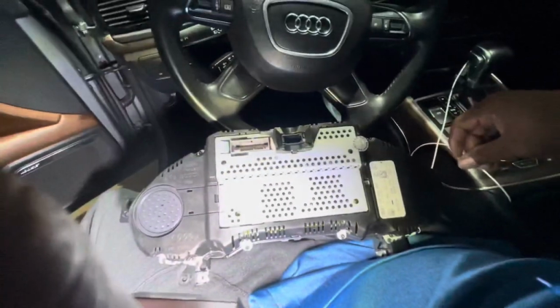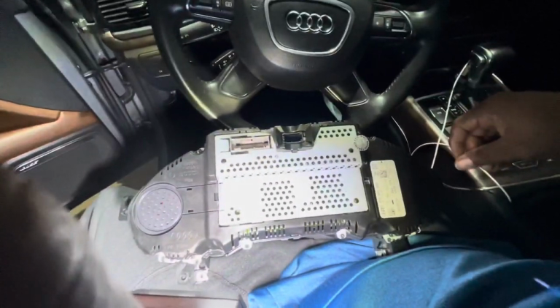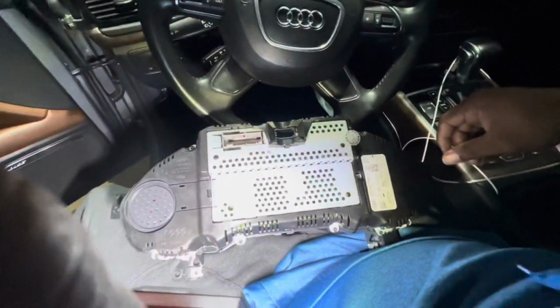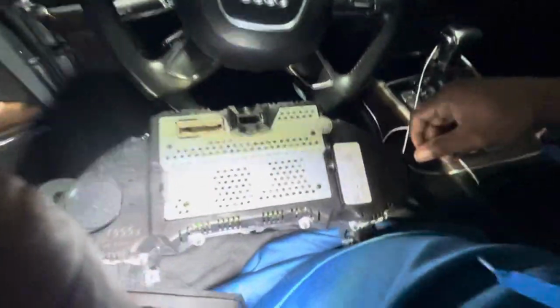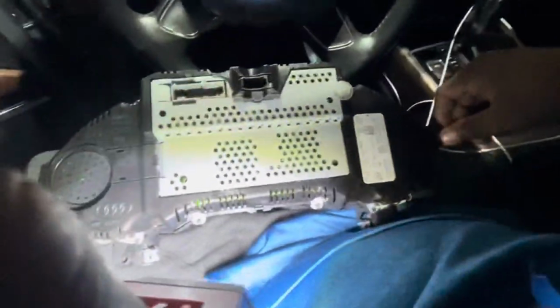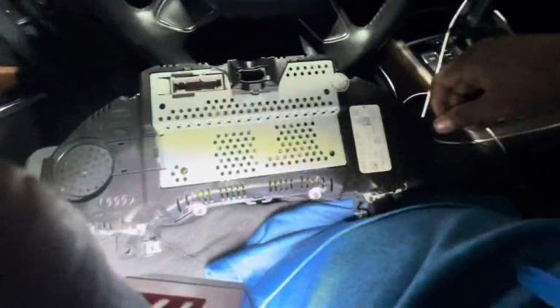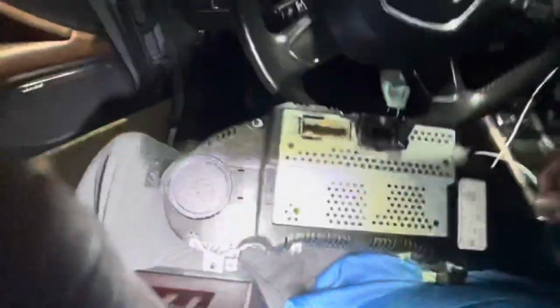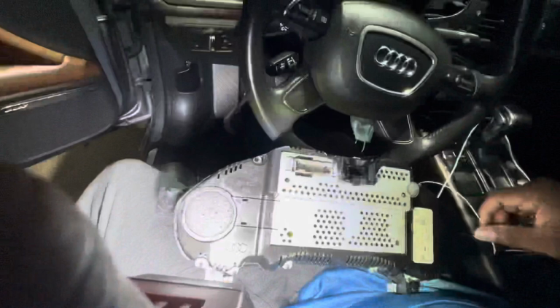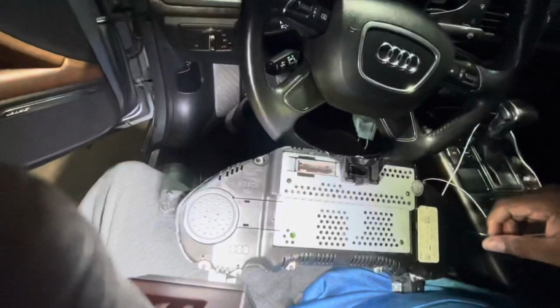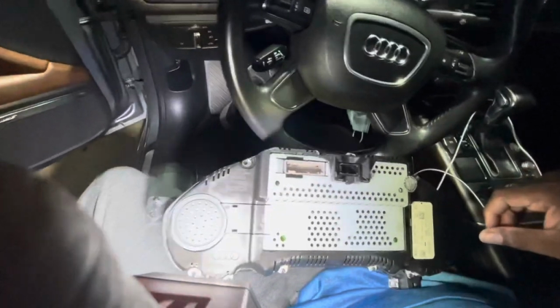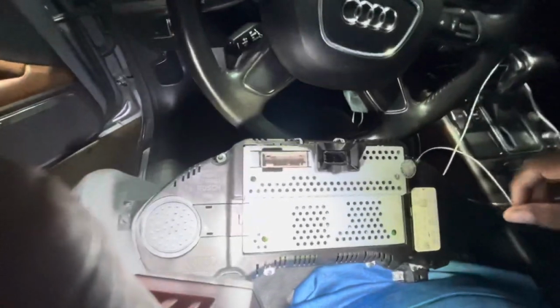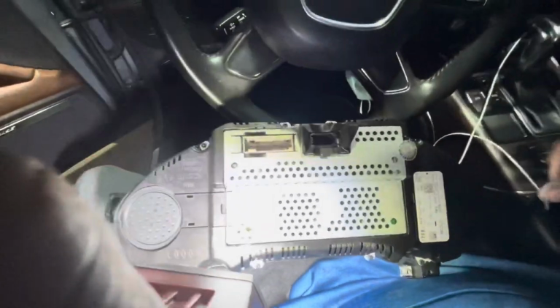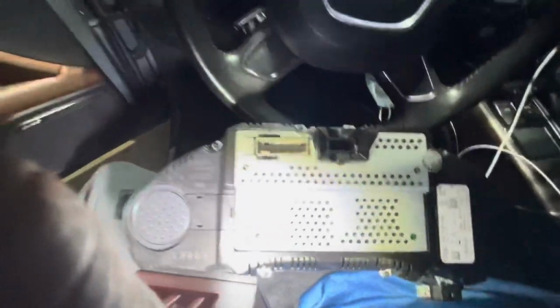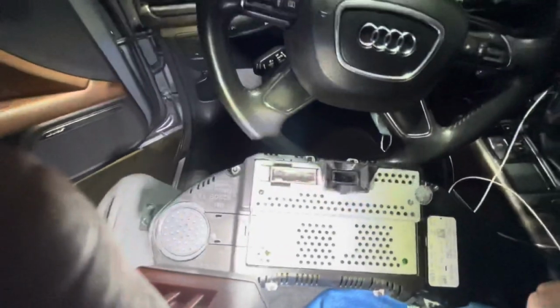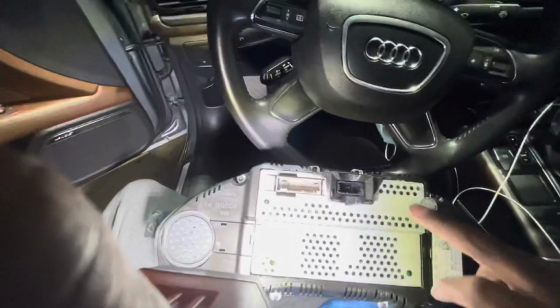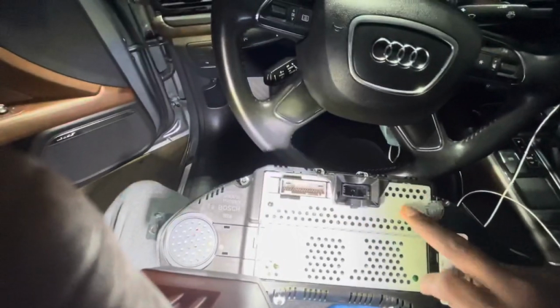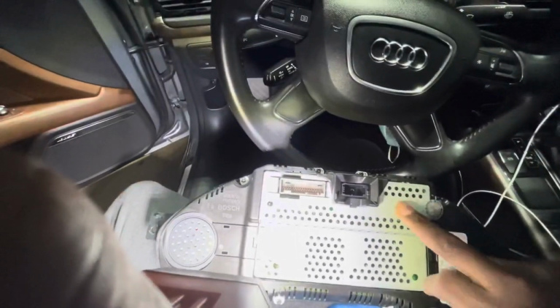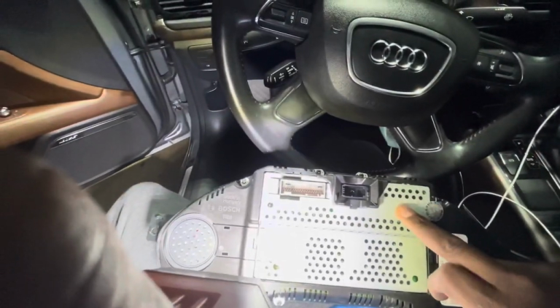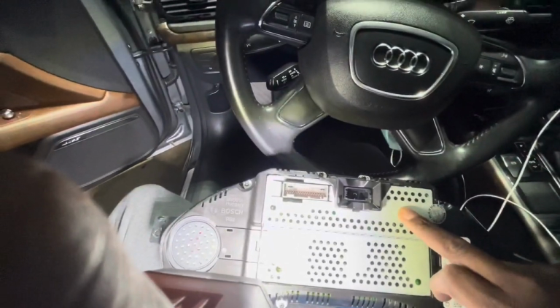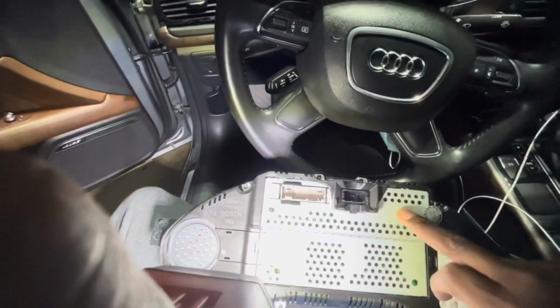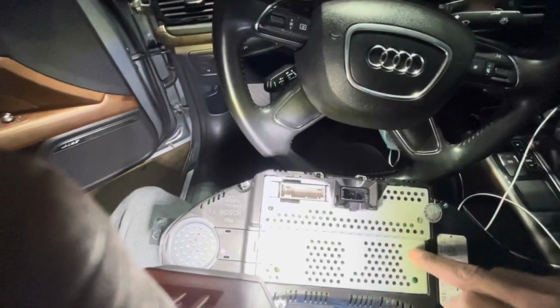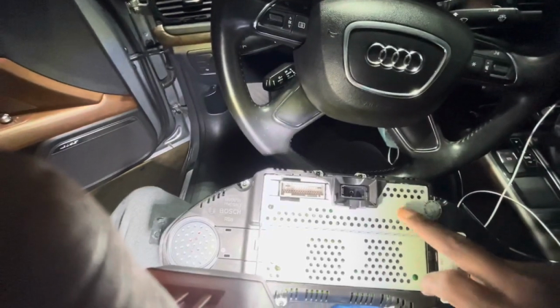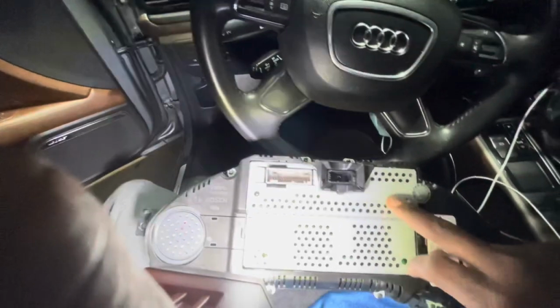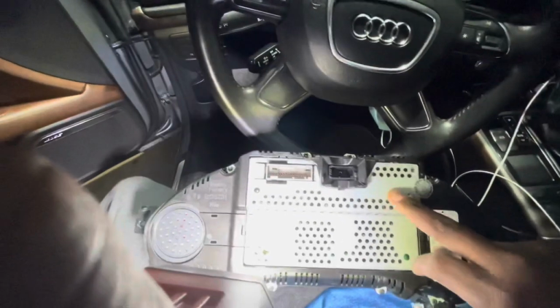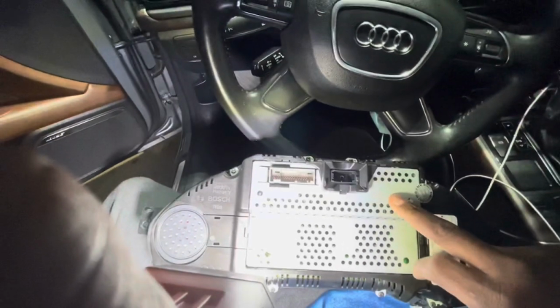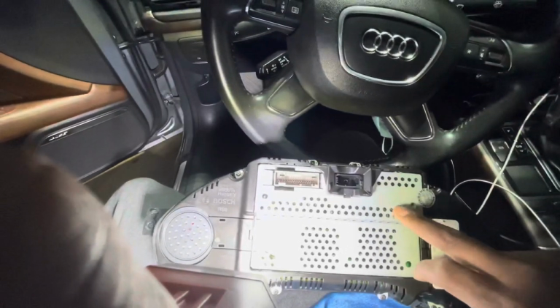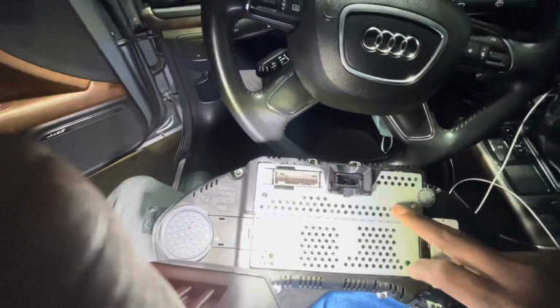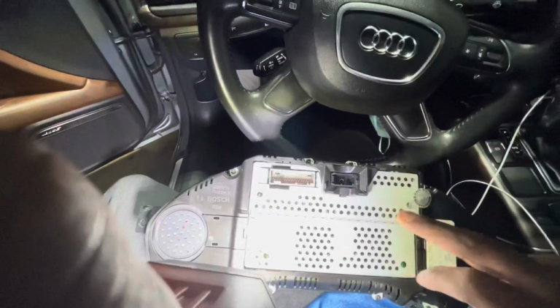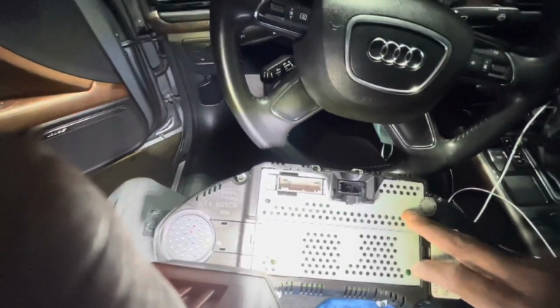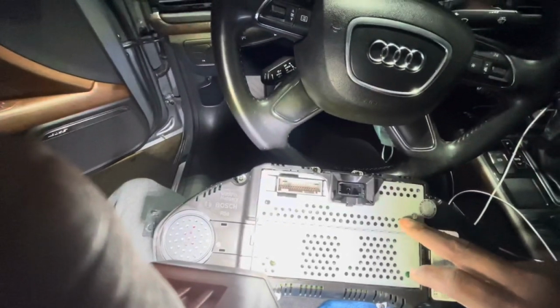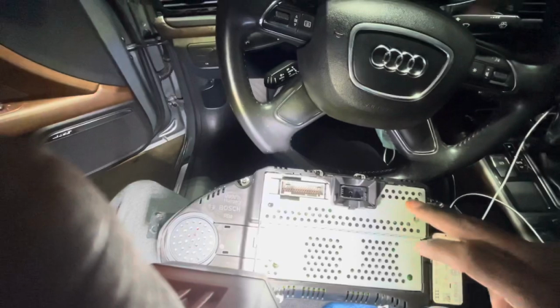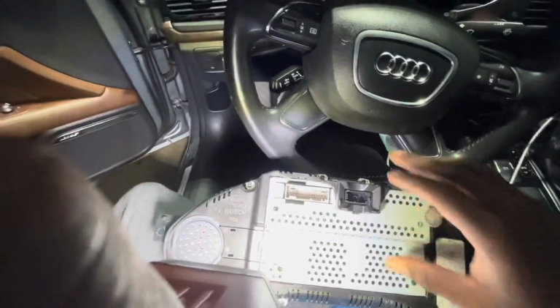We're going to replace this back and put a unit inside of here that's going to allow me to mirror my phone to the LCD screen up front. Stay tuned.